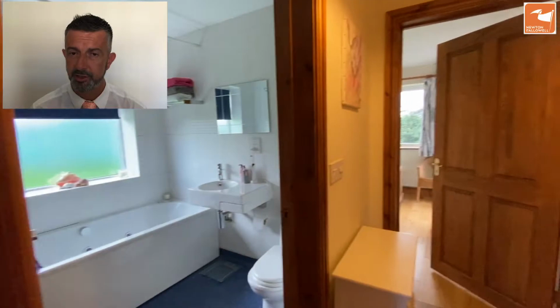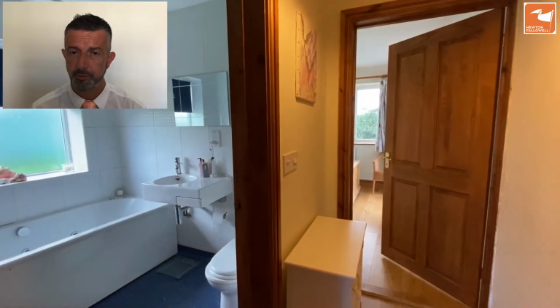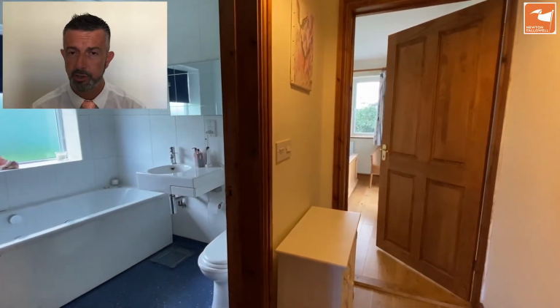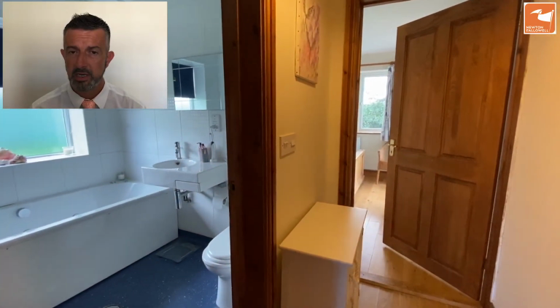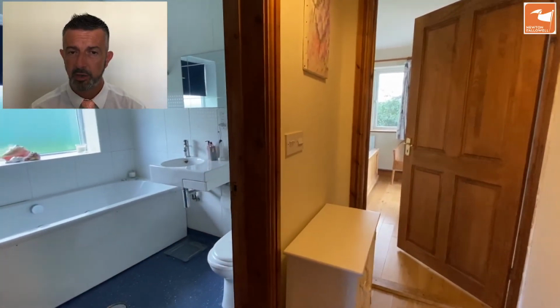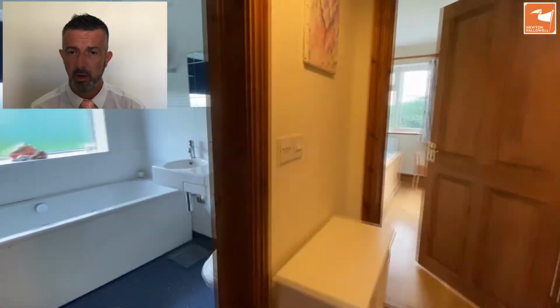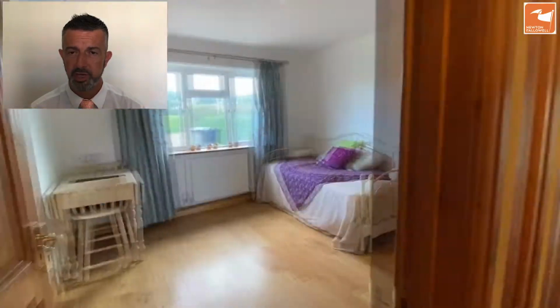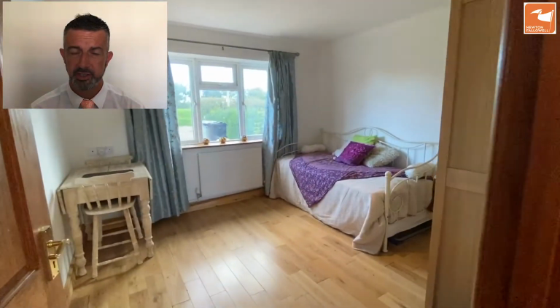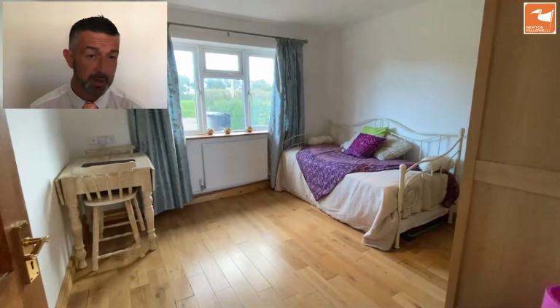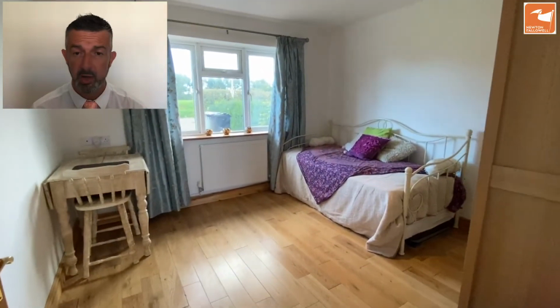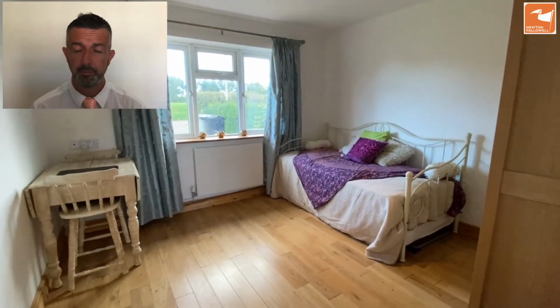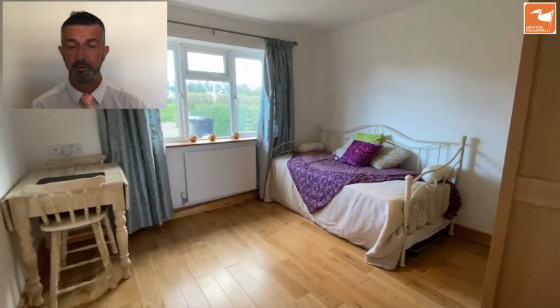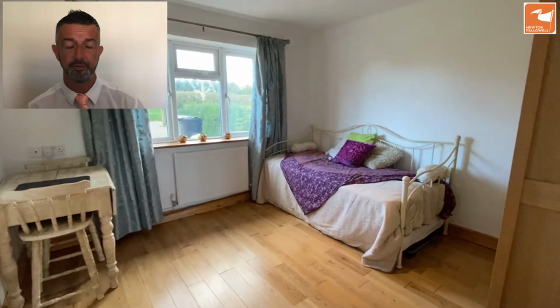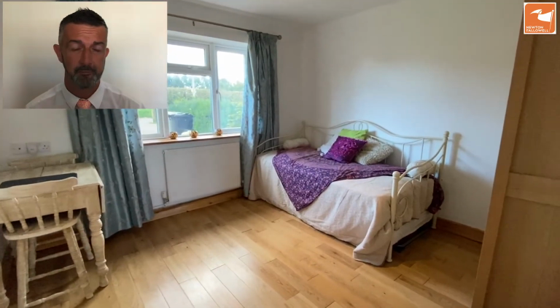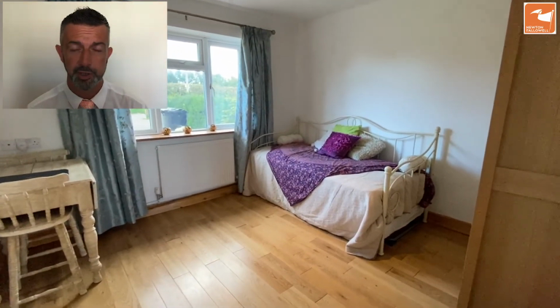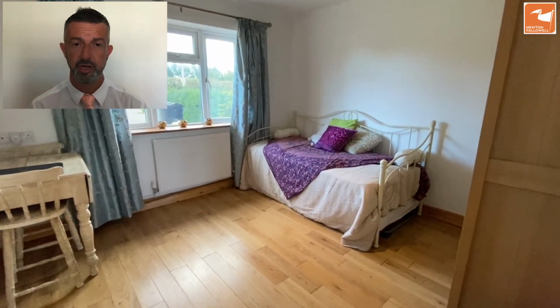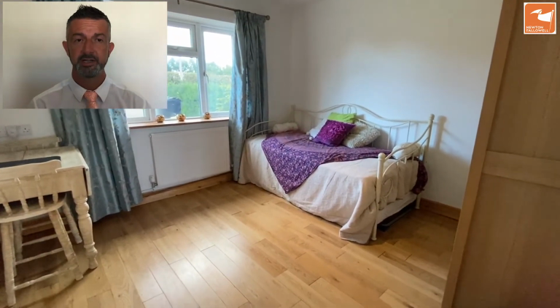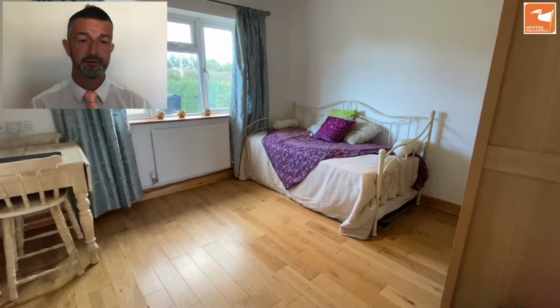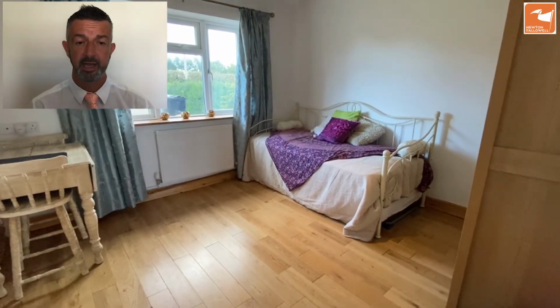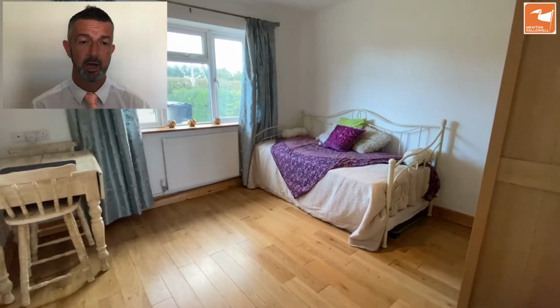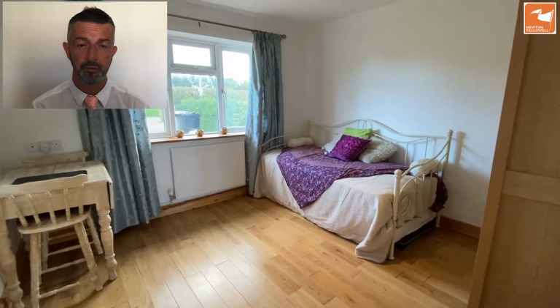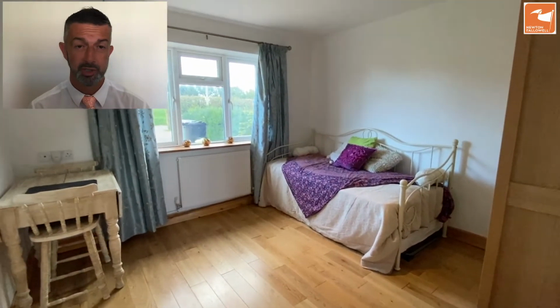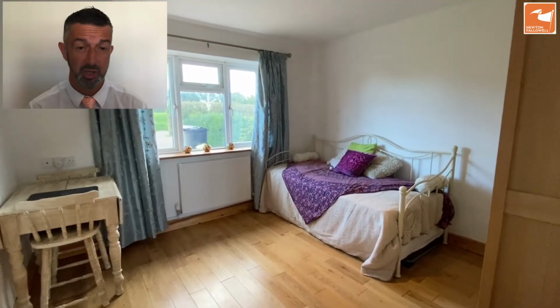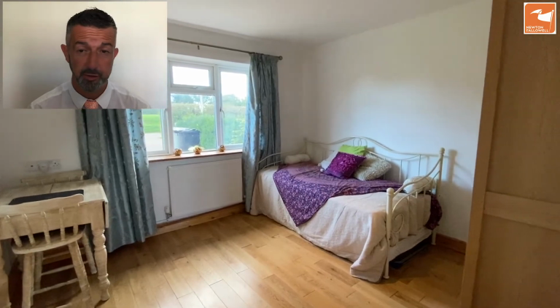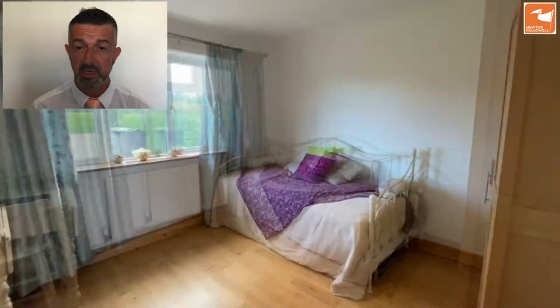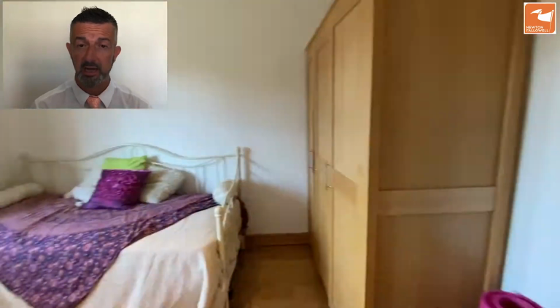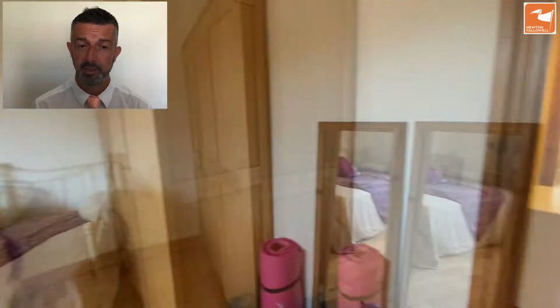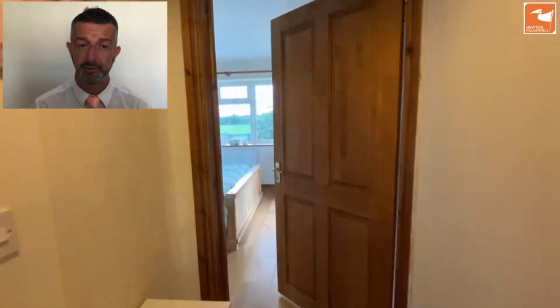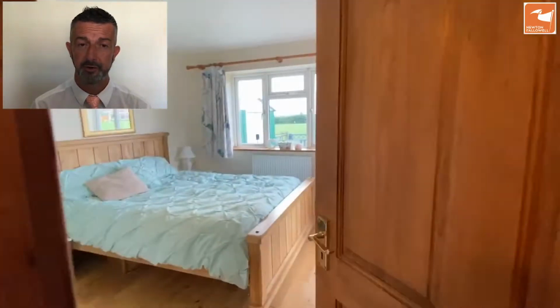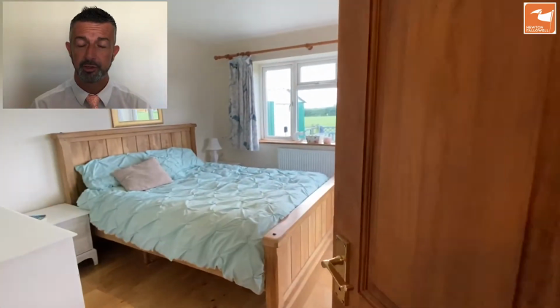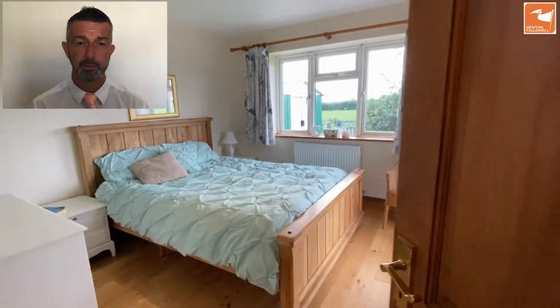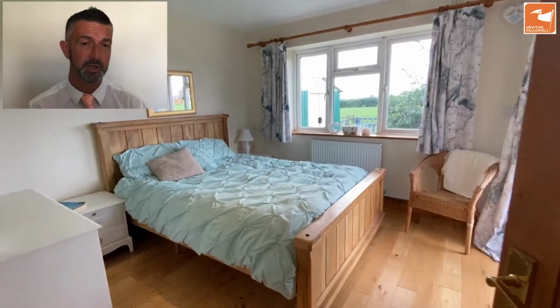Bedroom two is through to this side and also services bedroom three, with another bathroom on this side as well. This I would say is the third bedroom, as I prefer the views out of bedroom two to the rear. This front-facing room has a hardwood floor and is the smallest of the three bedrooms, but has plenty of space for freestanding furniture — a good flexible room that could be a dining room or work-from-home space.